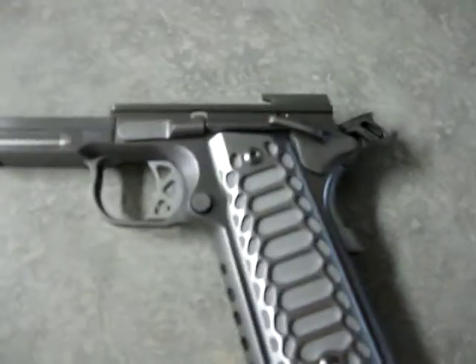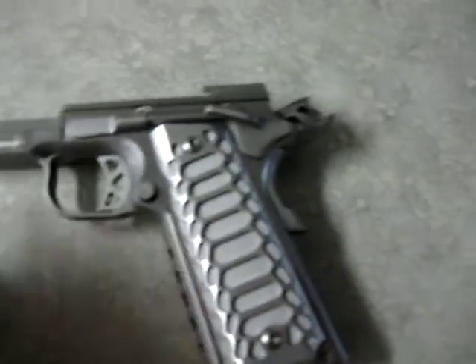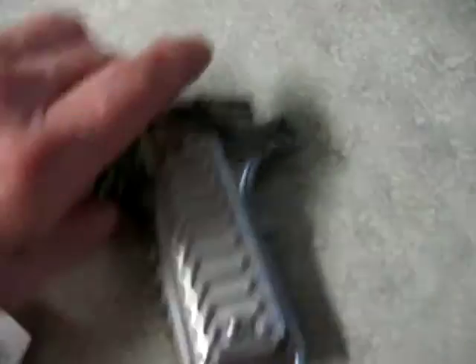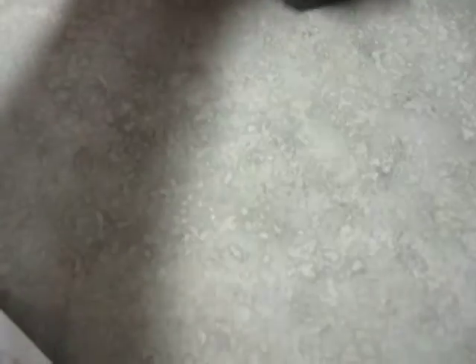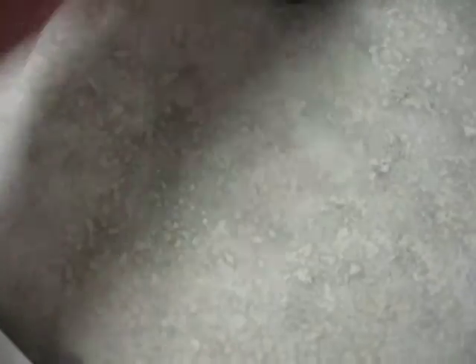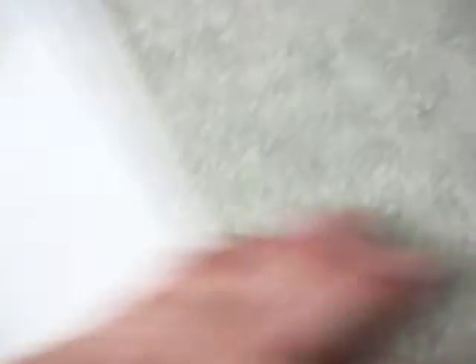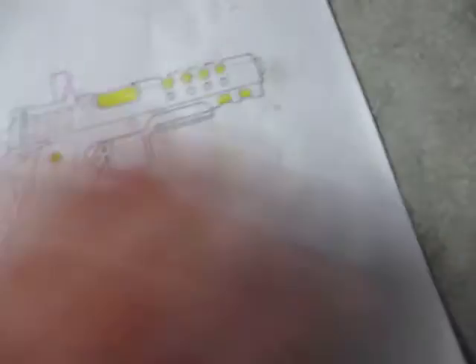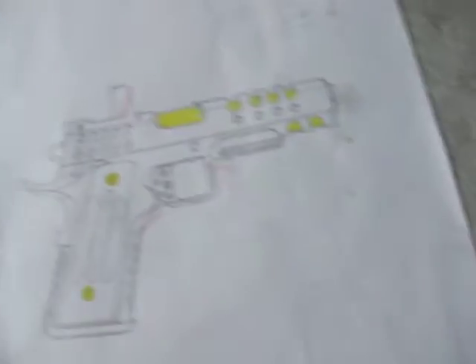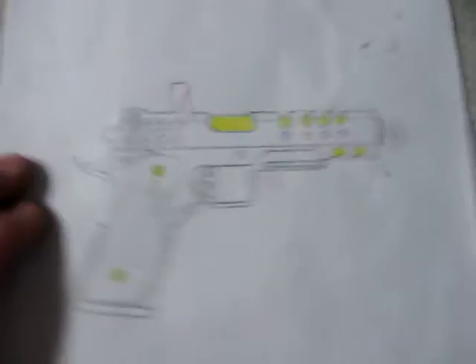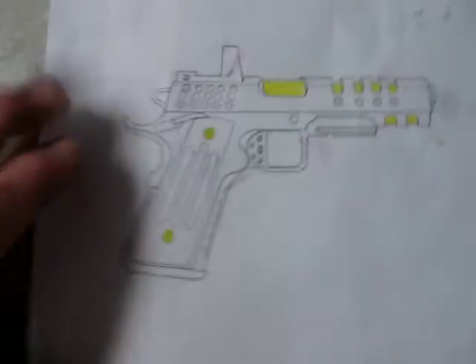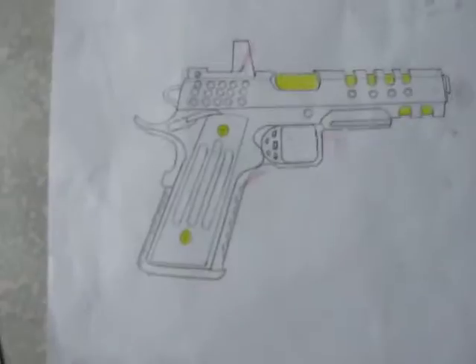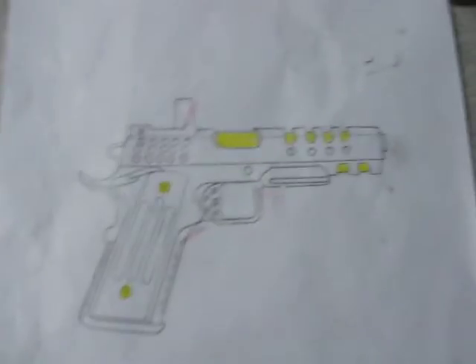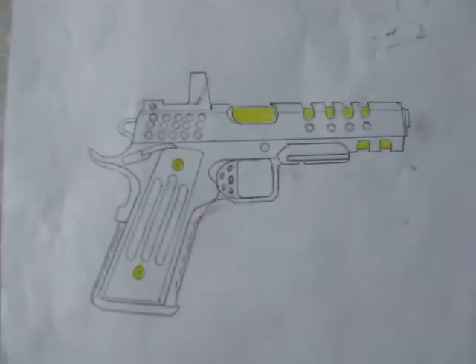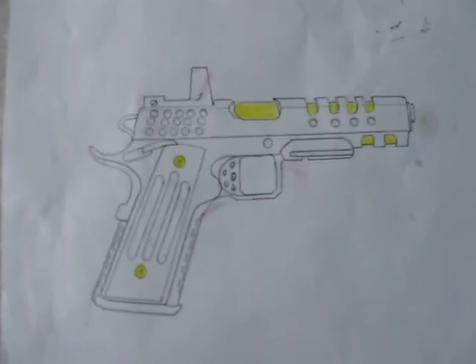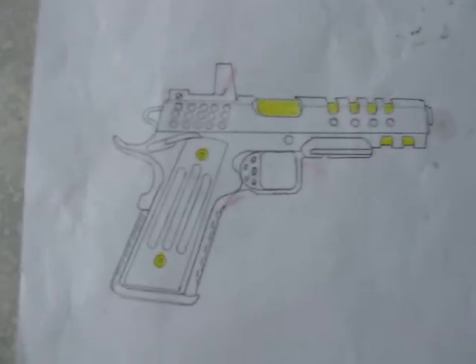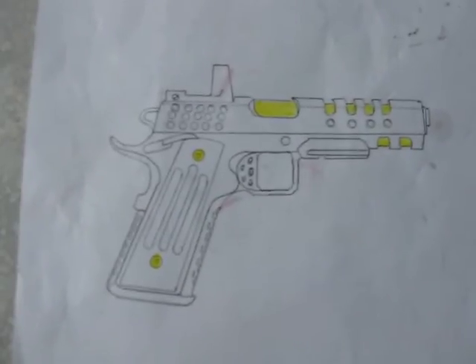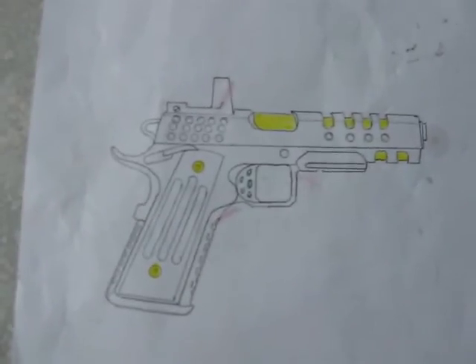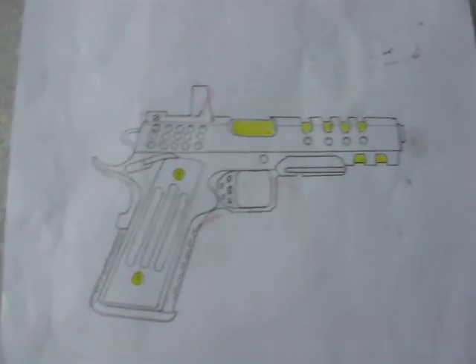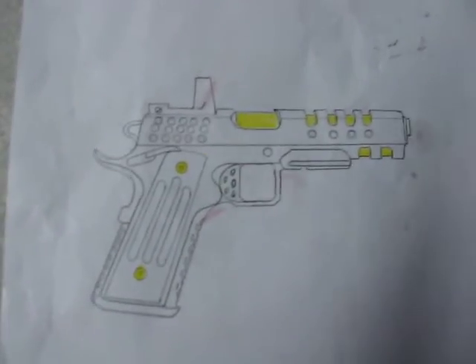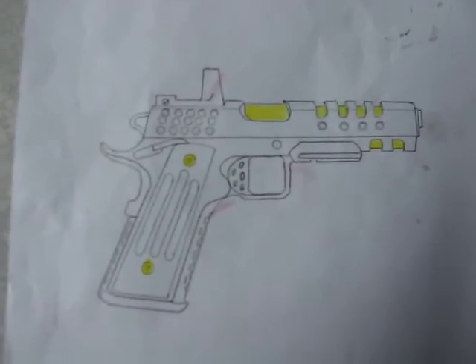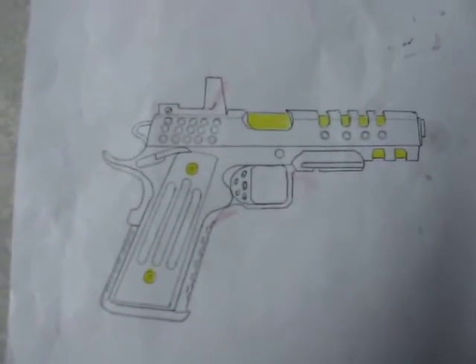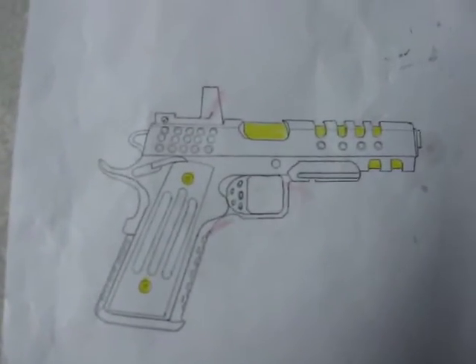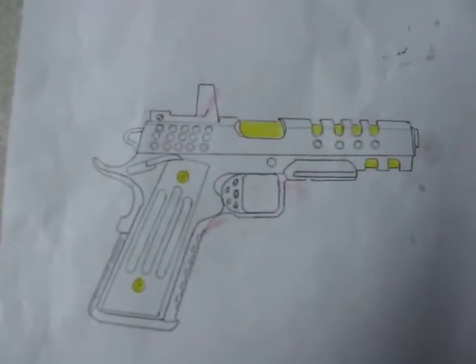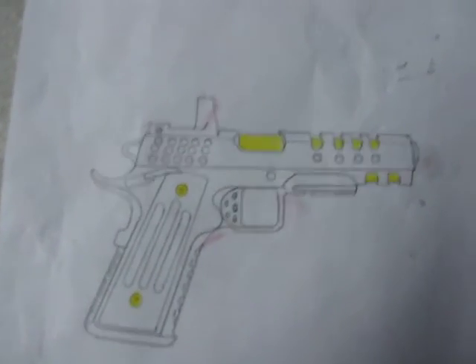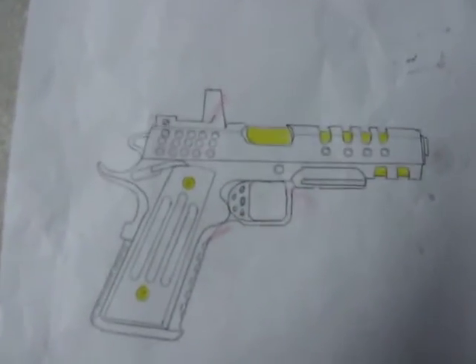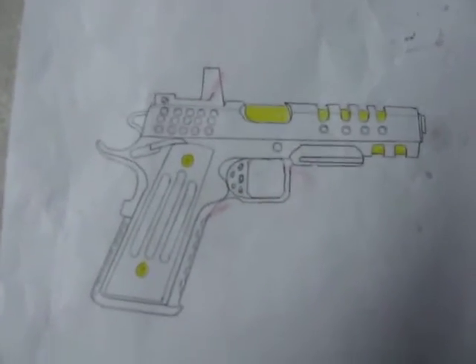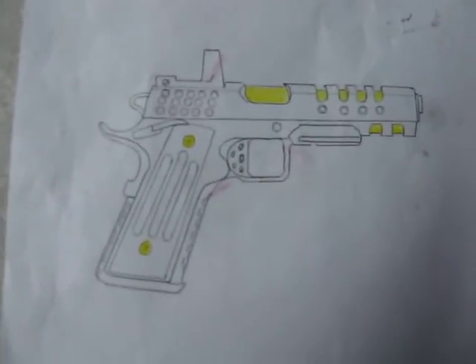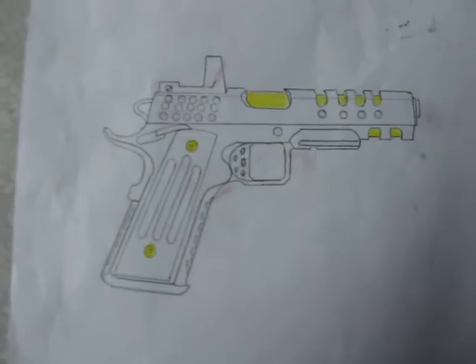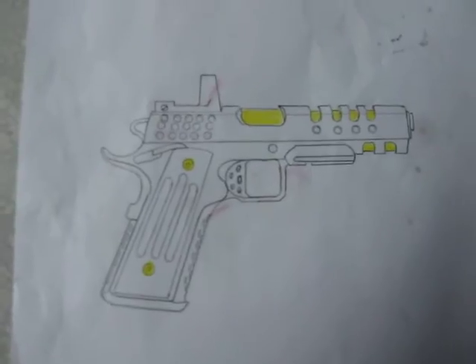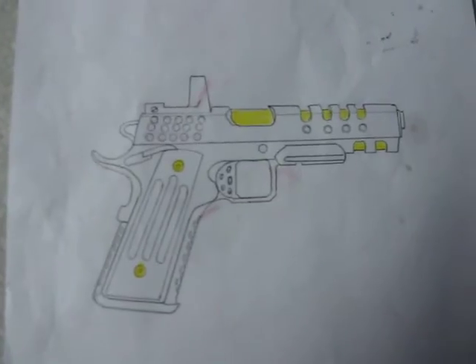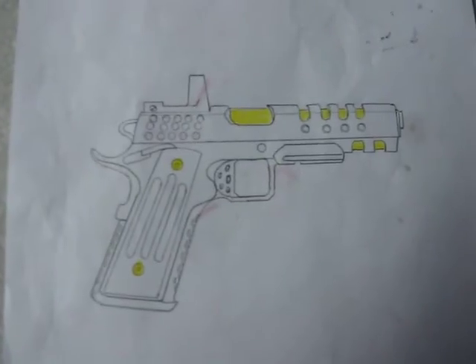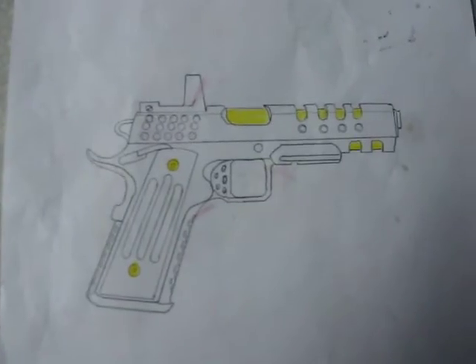I kind of did a little drawing of what I want it to look like when I'm done. I'm going to get the barrel, the recoil plug, and the grip screws done with a titanium nitride coating.